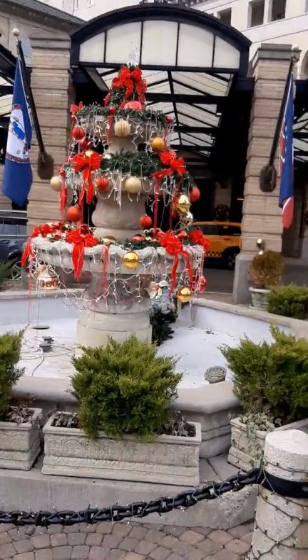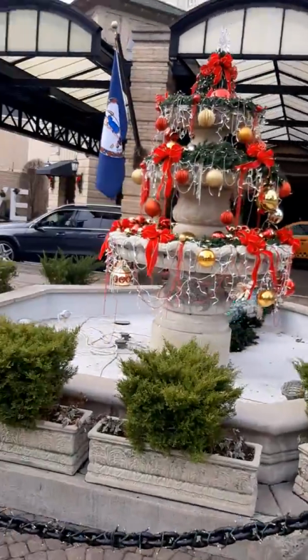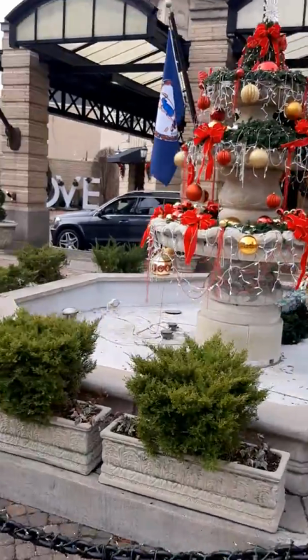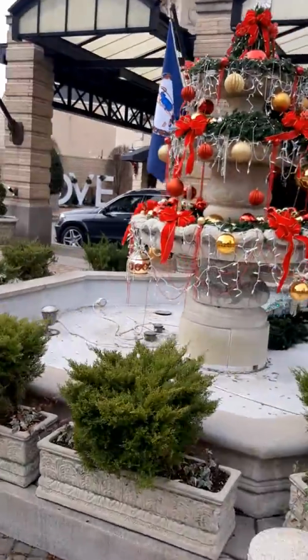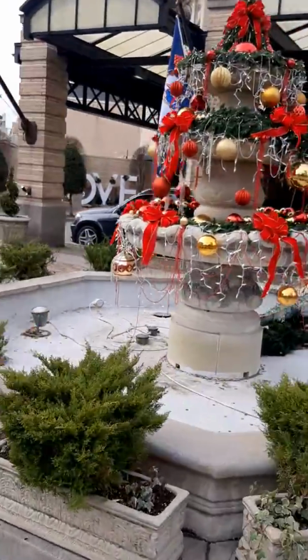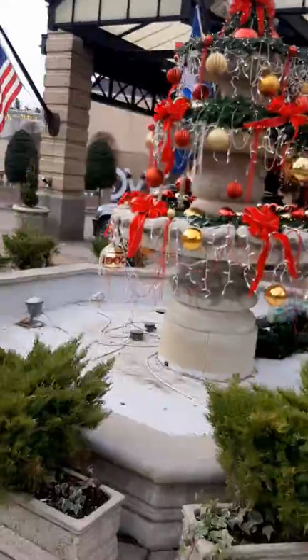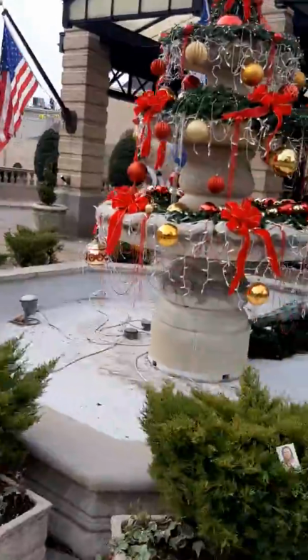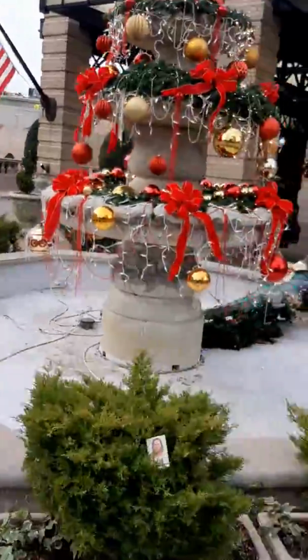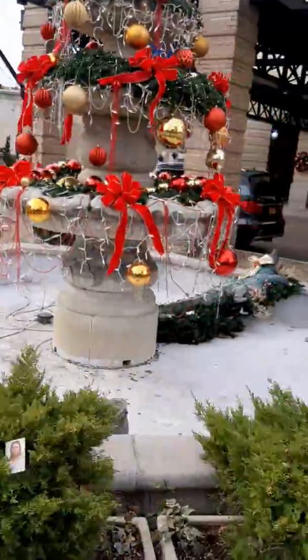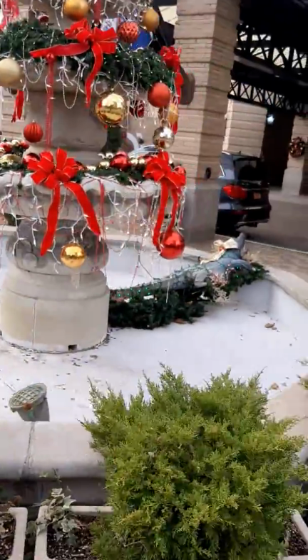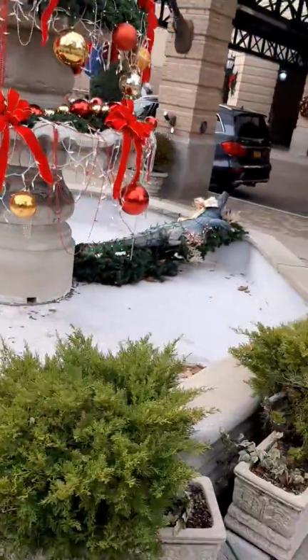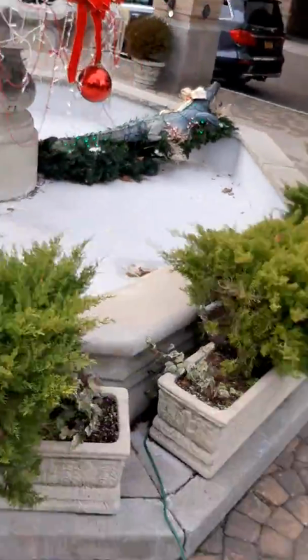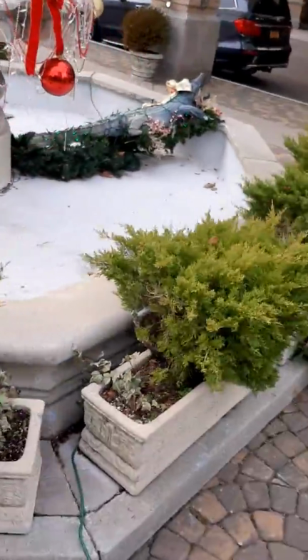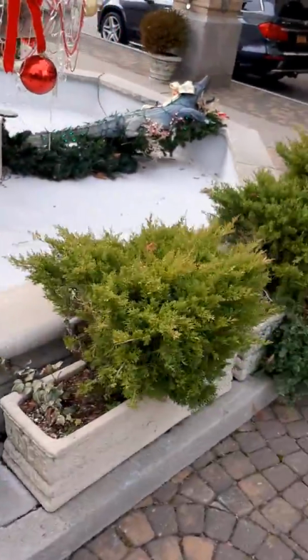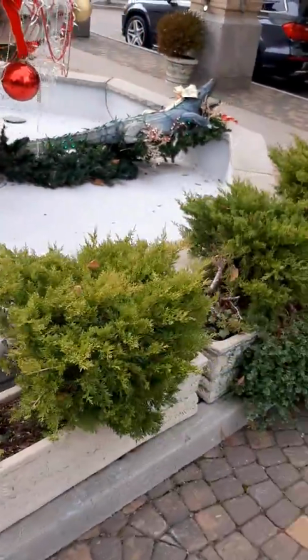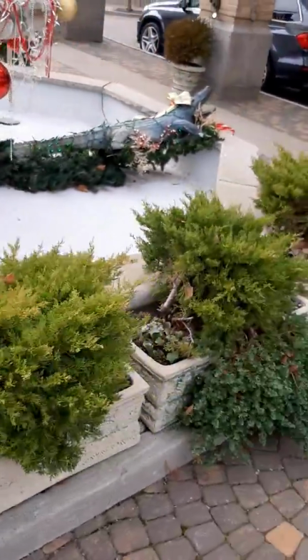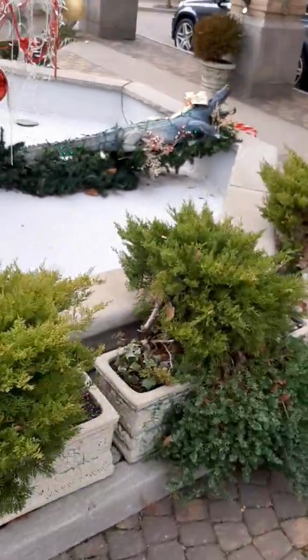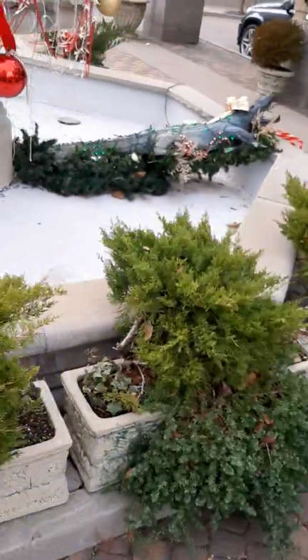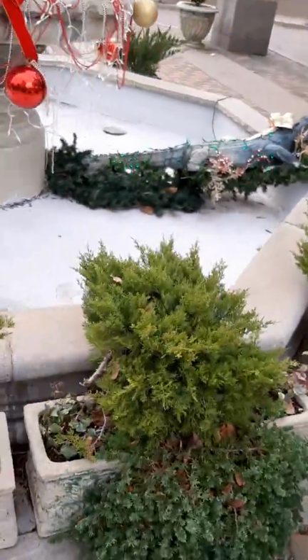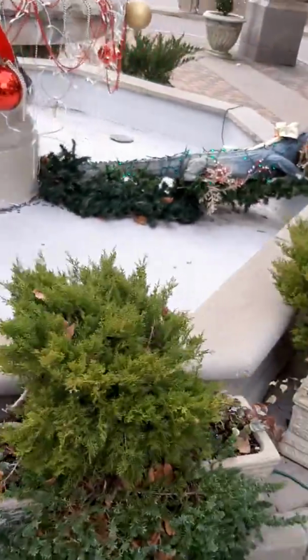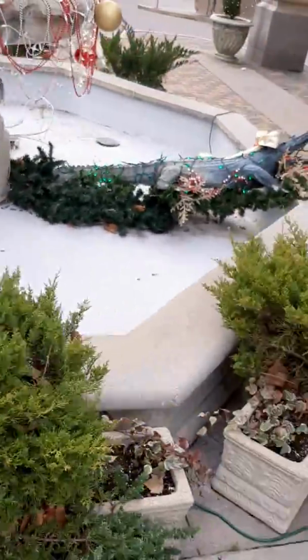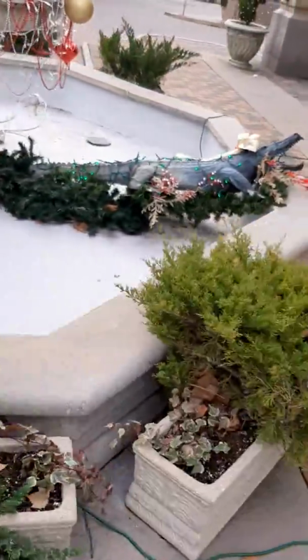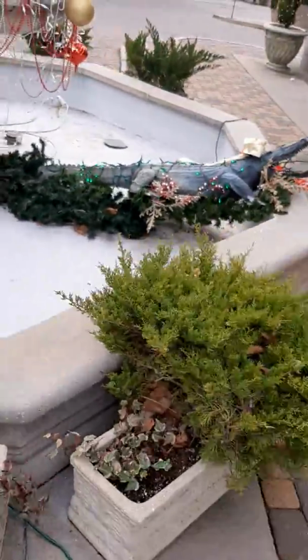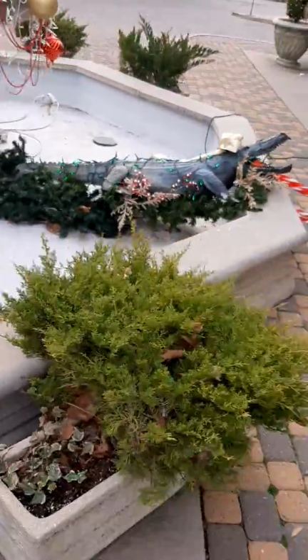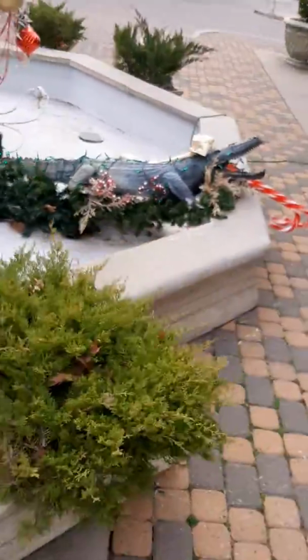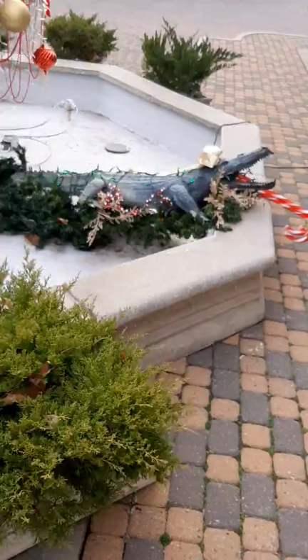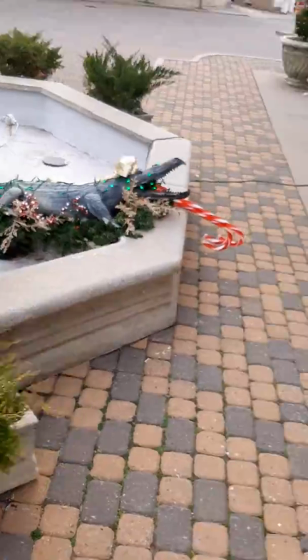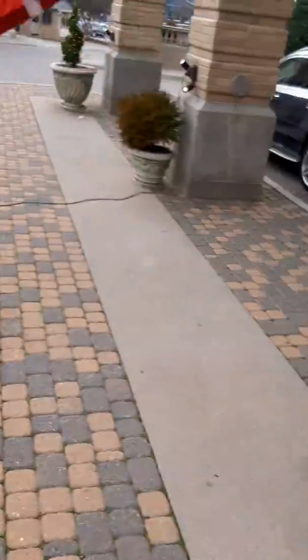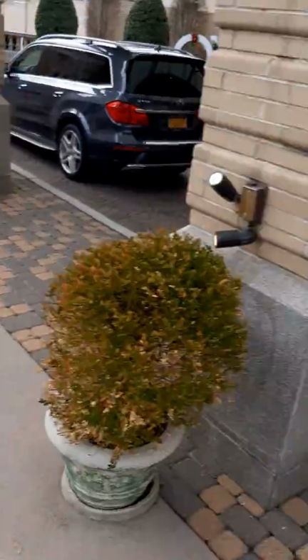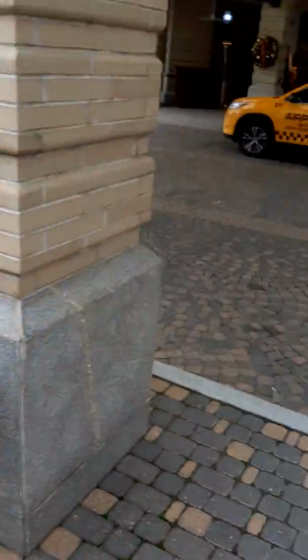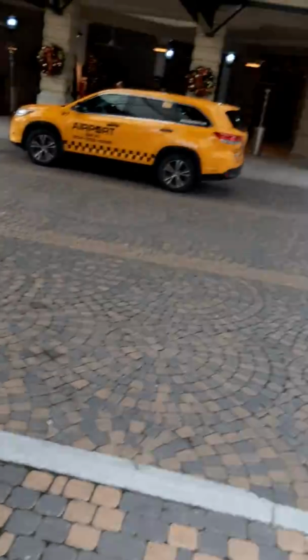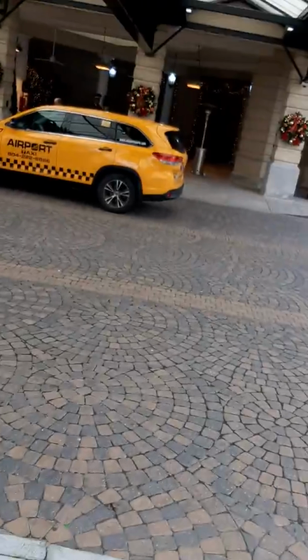We're here to do our tradition. They used to have live alligators in the fountains — it was kind of cool.